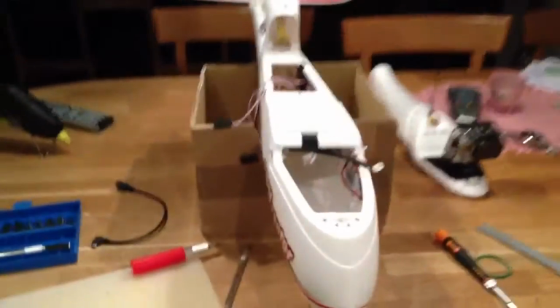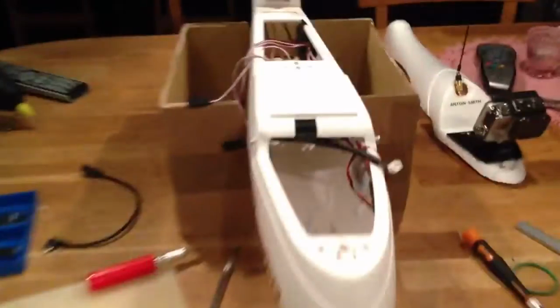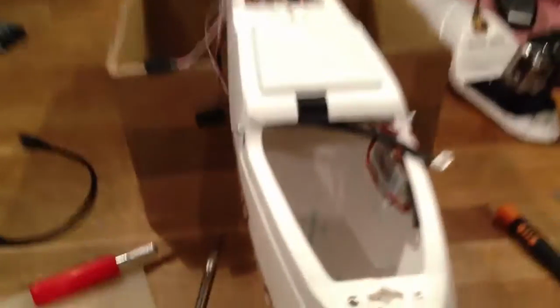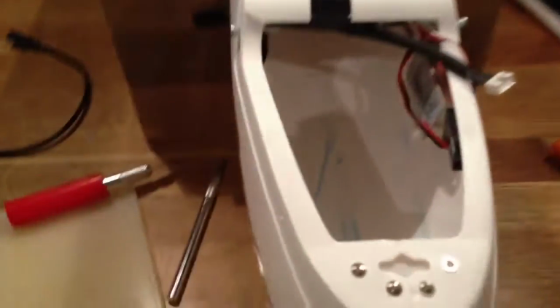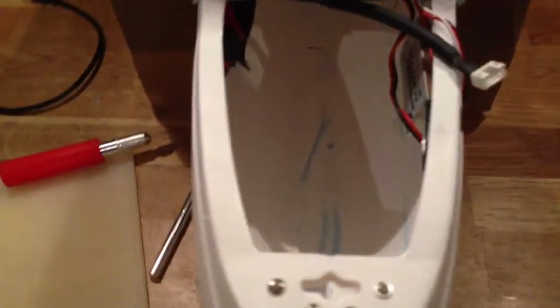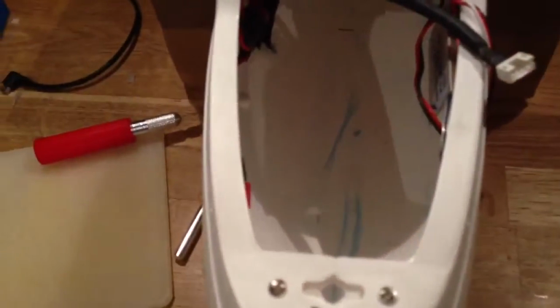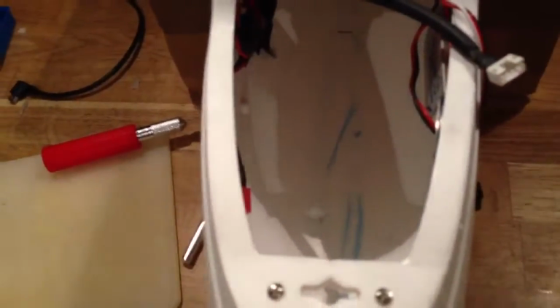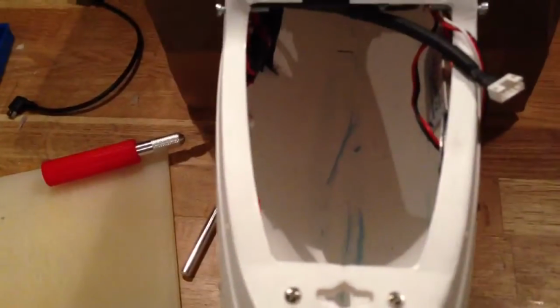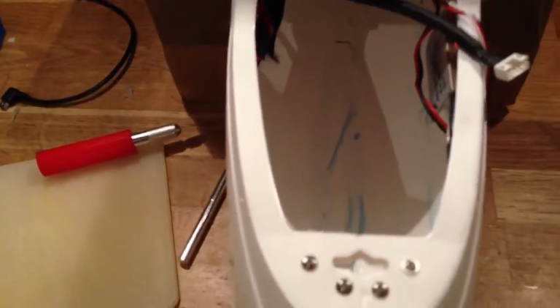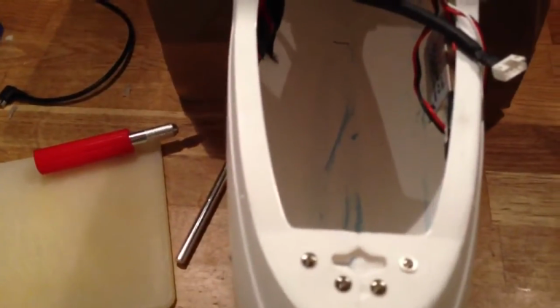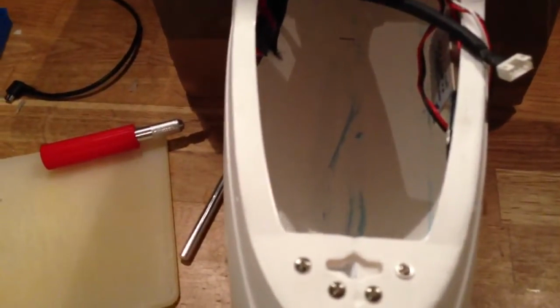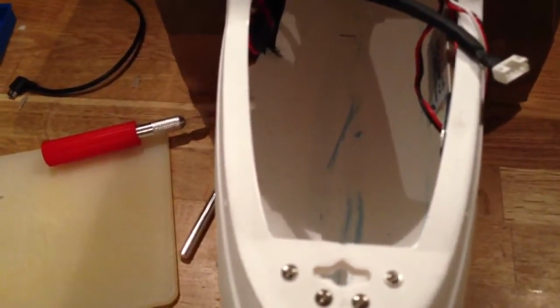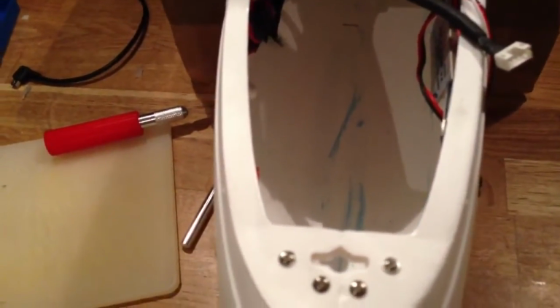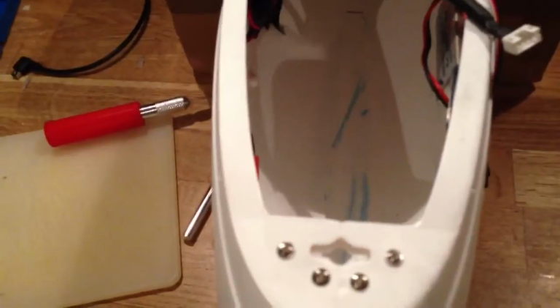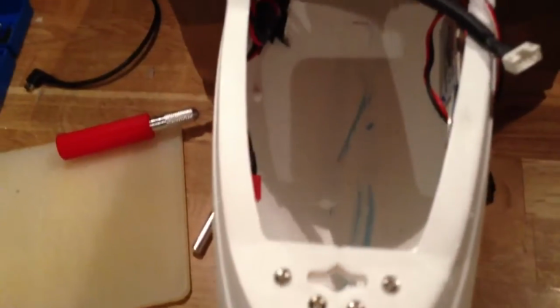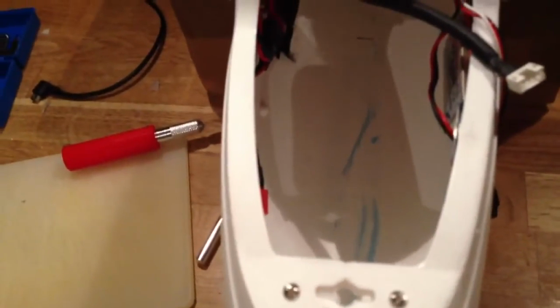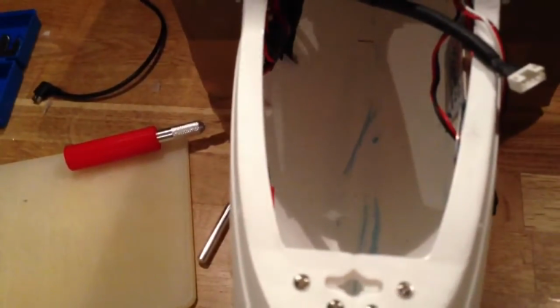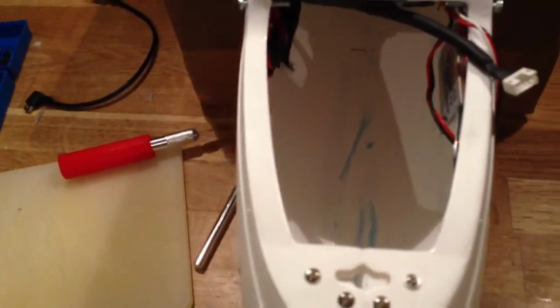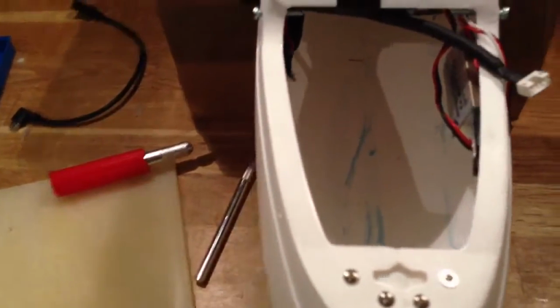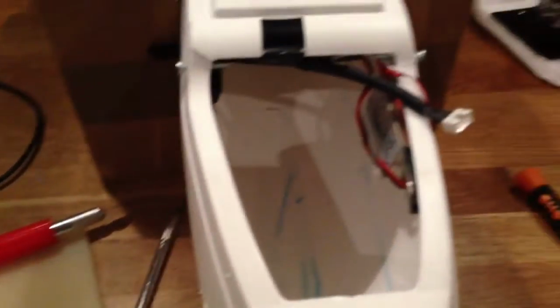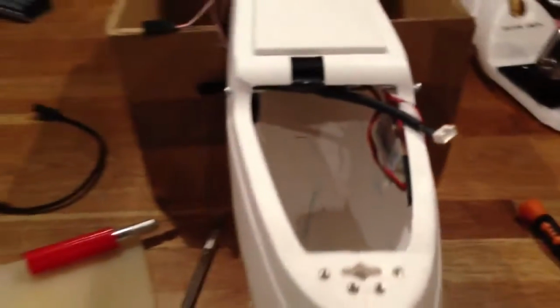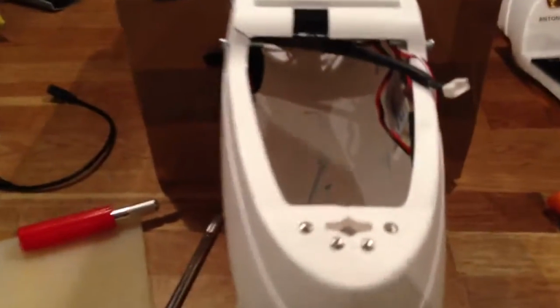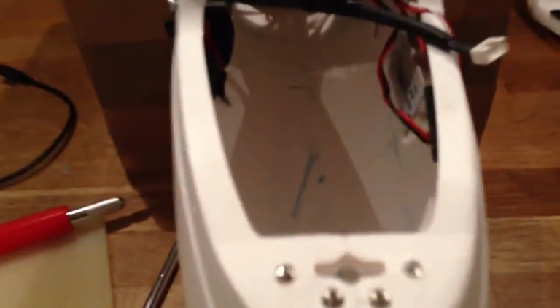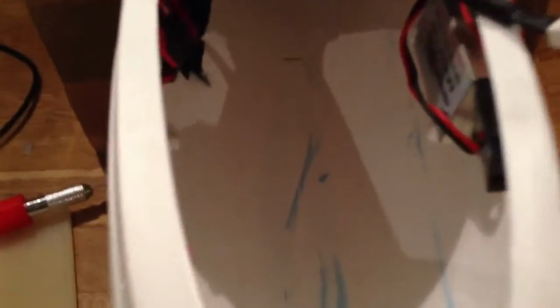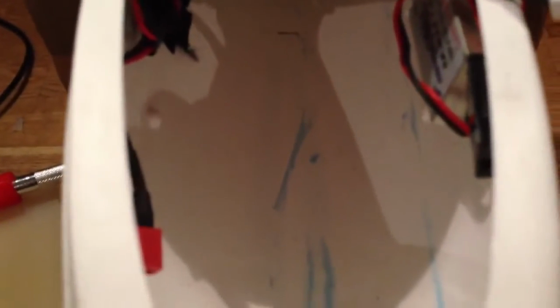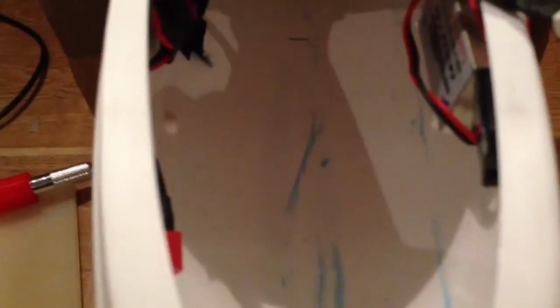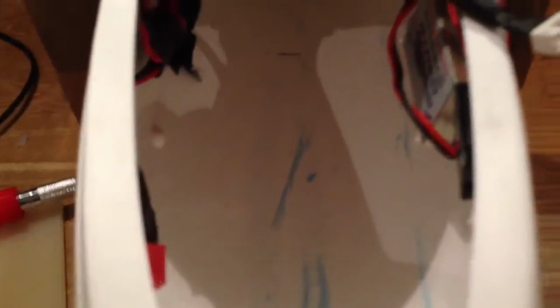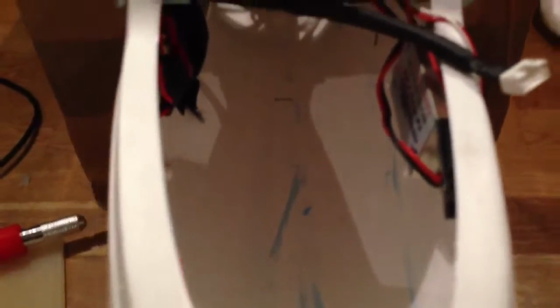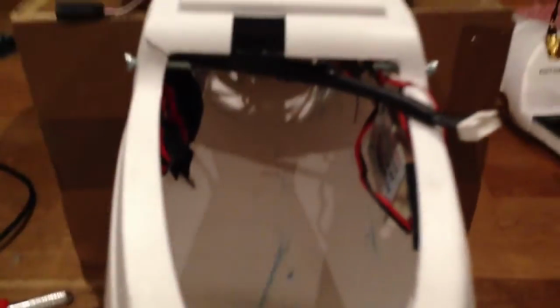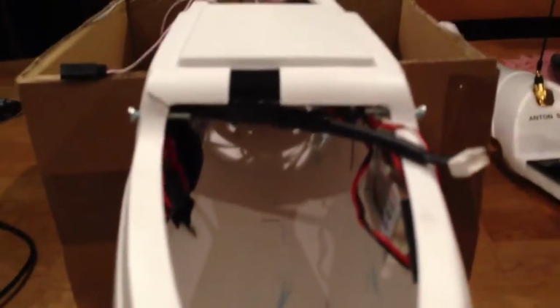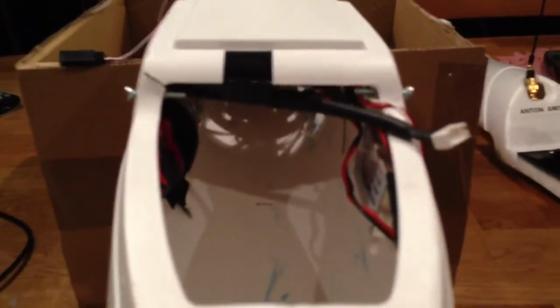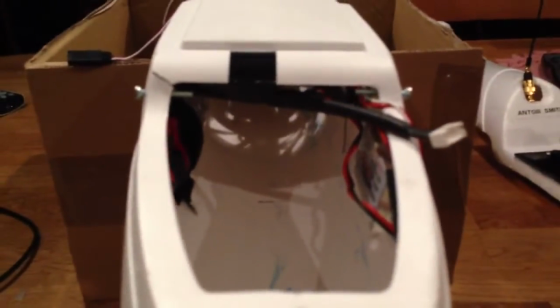Inside the fuselage, all the balsa wood at the front got completely mashed up because the battery came flying forward. You can see some of the blue marks there where the battery just came sliding through.